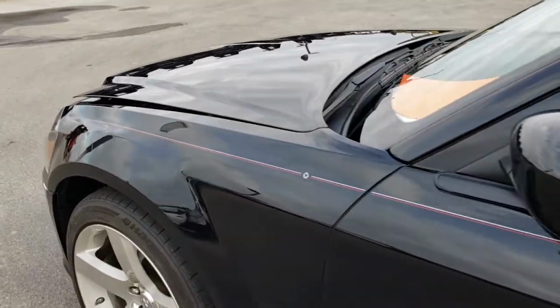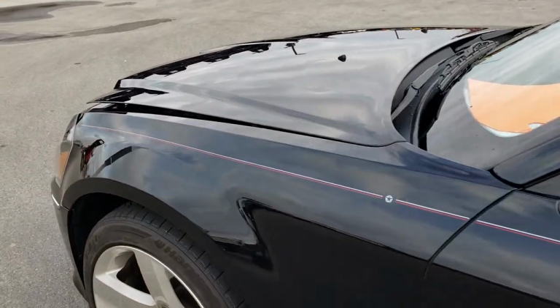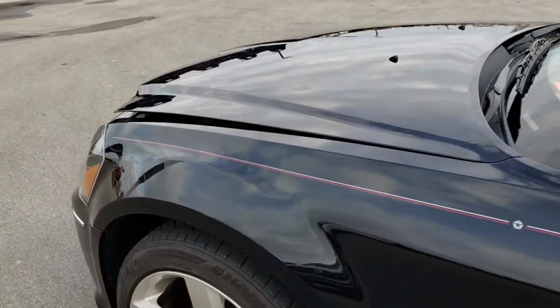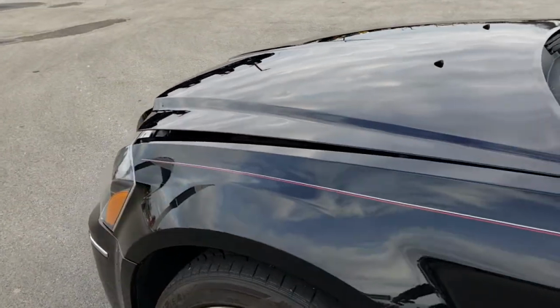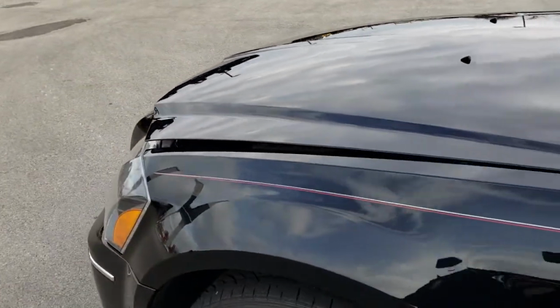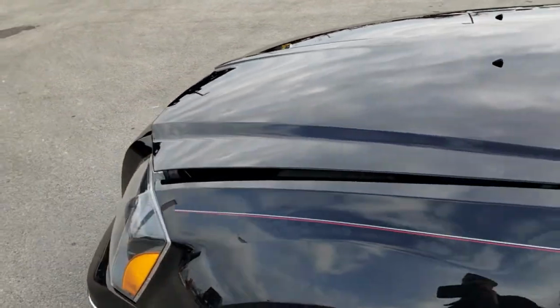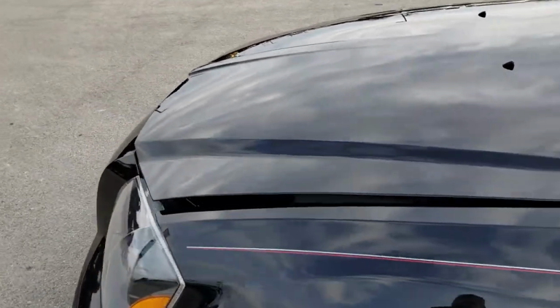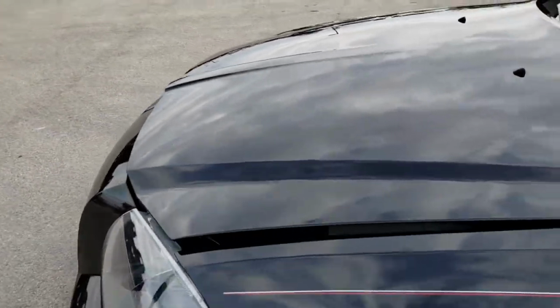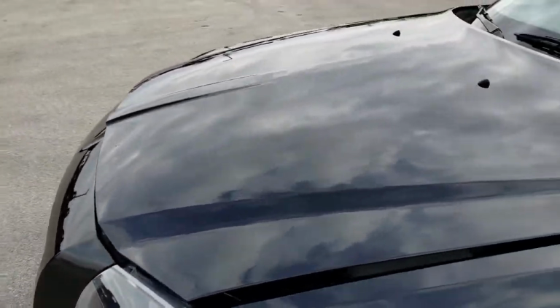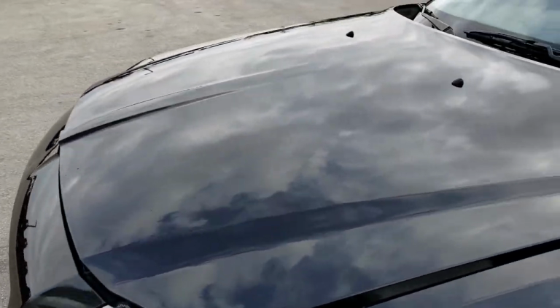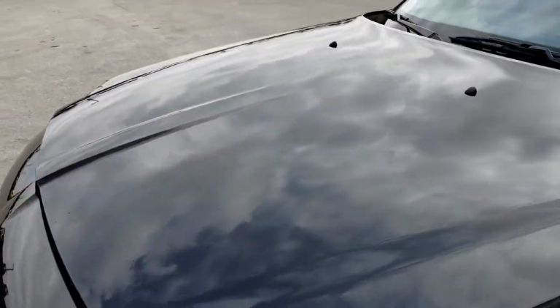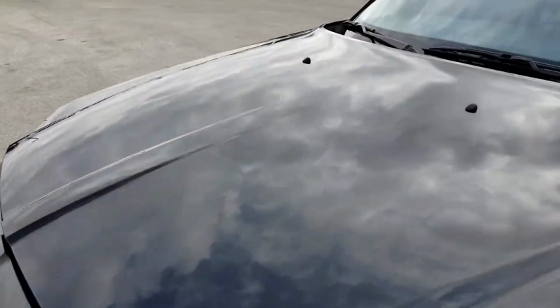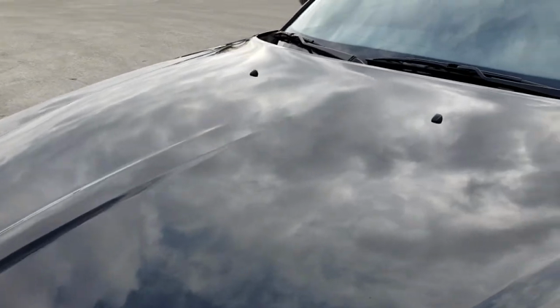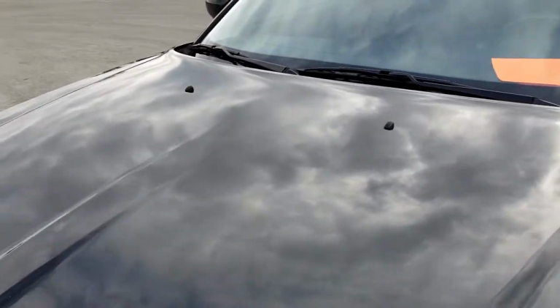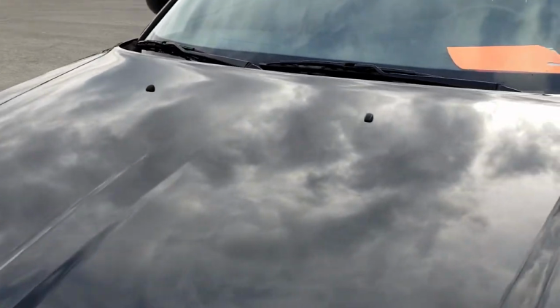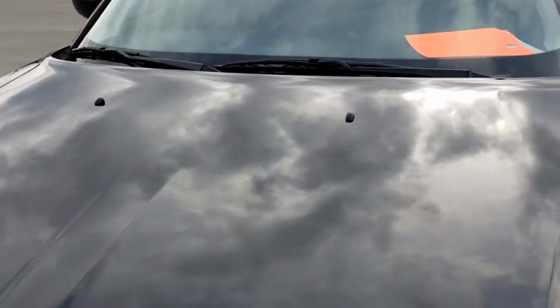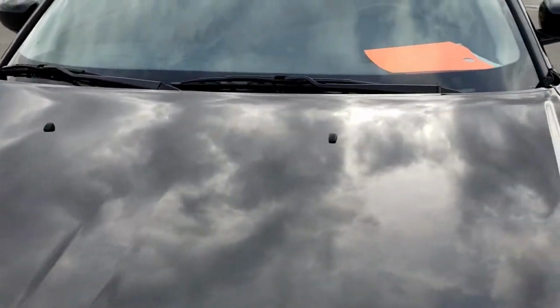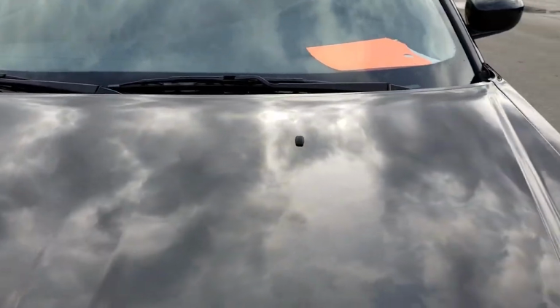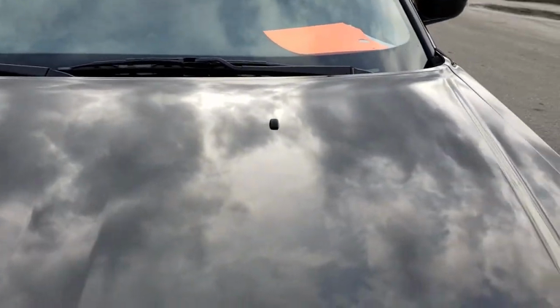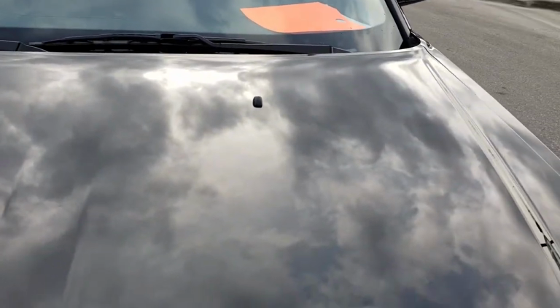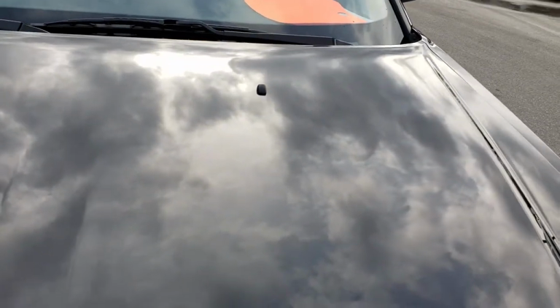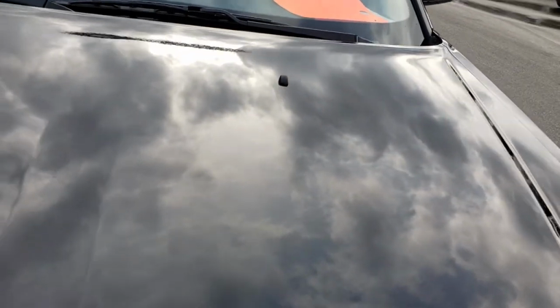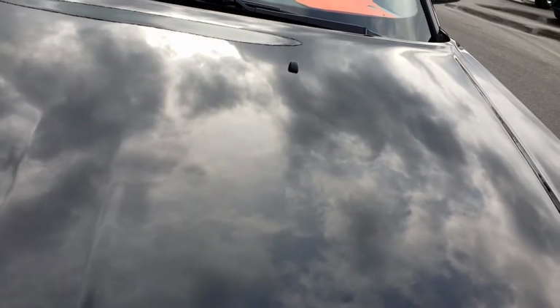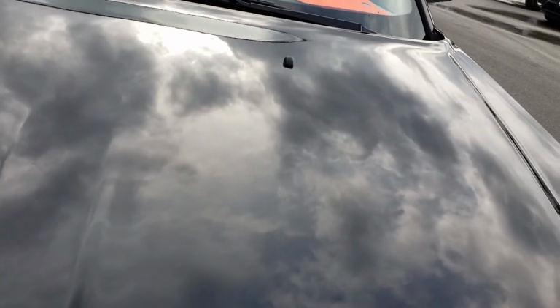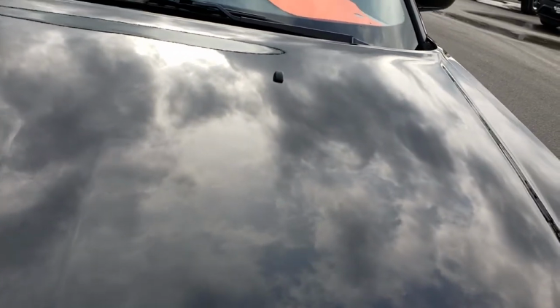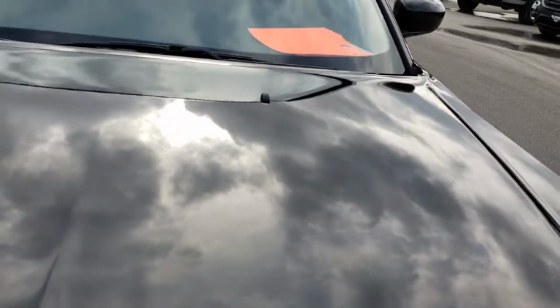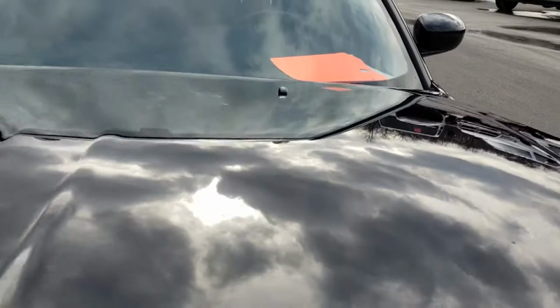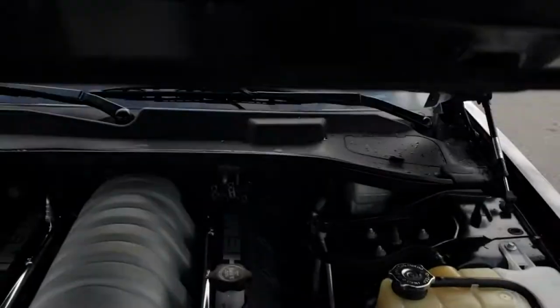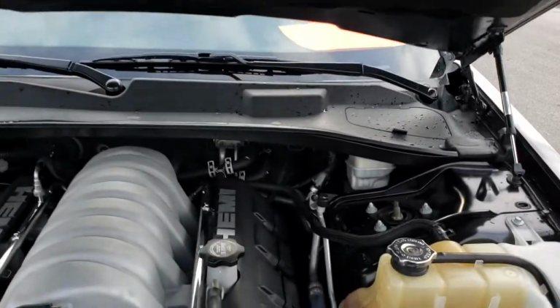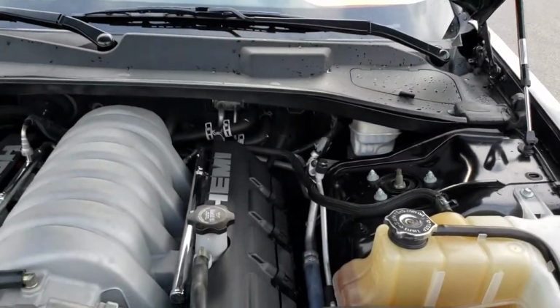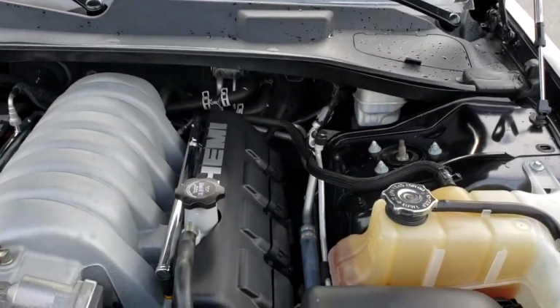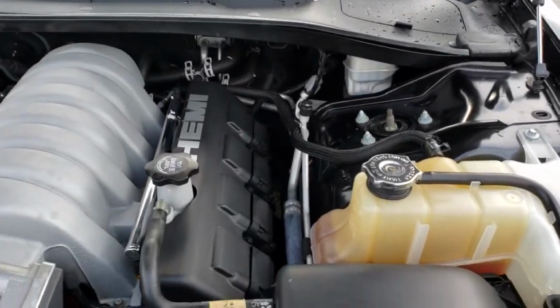See just how clean that body is, how nice that paint is. We want to make sure you get the most accurate representation possible, so that when you get here, there are absolutely no surprises.